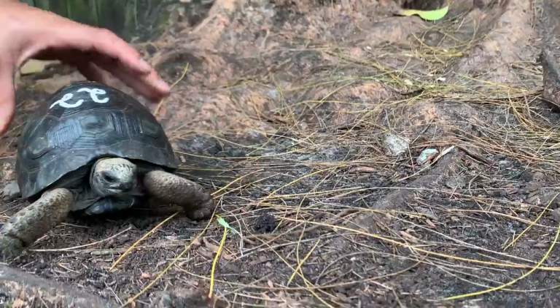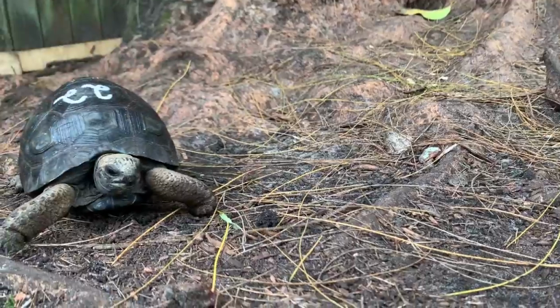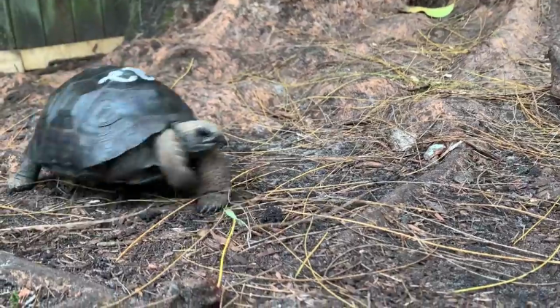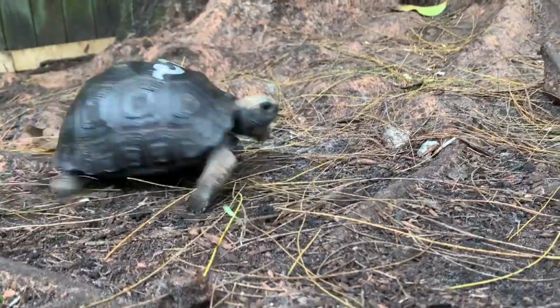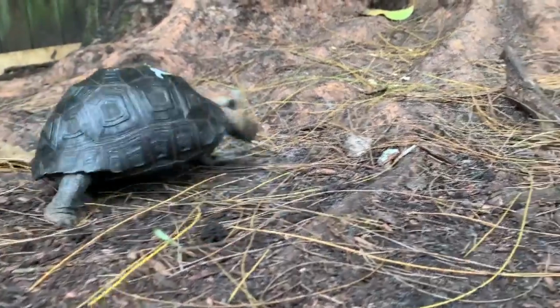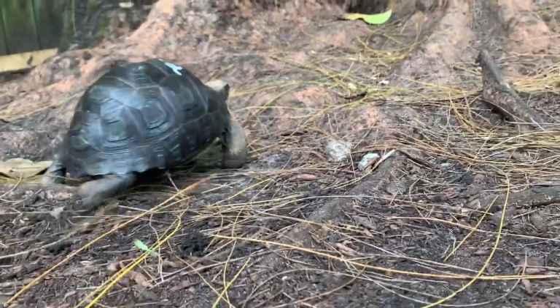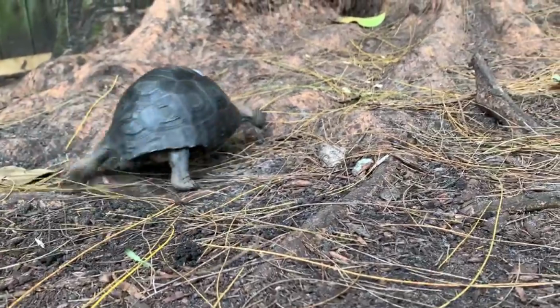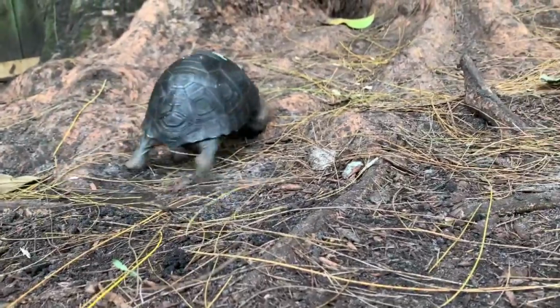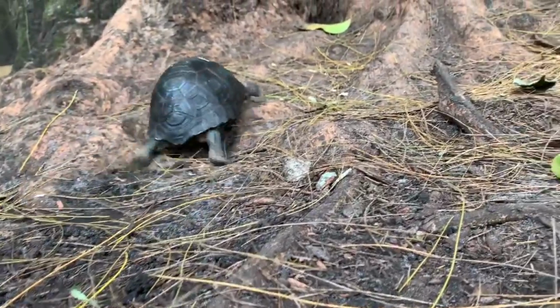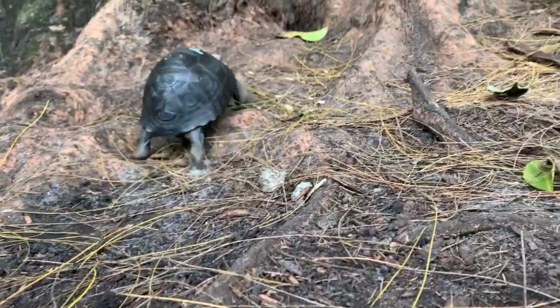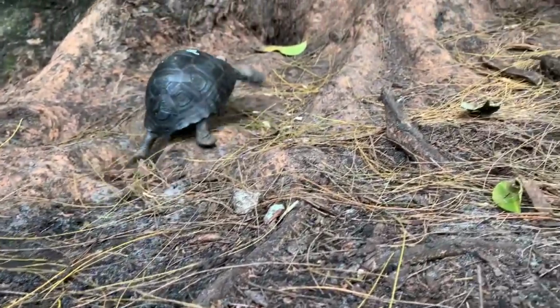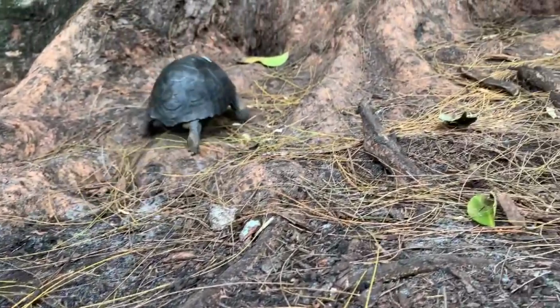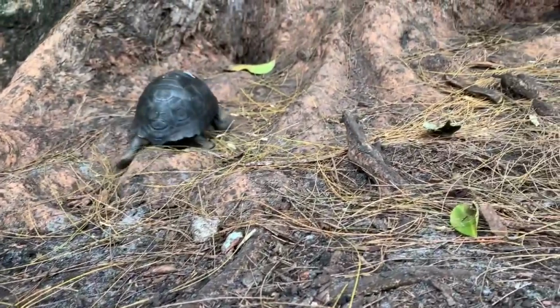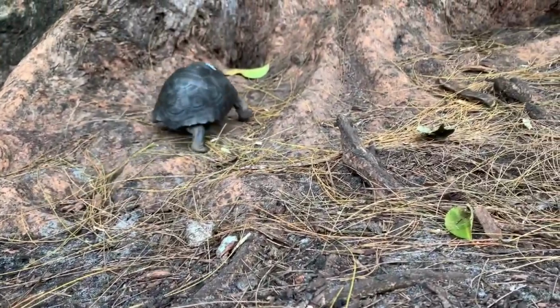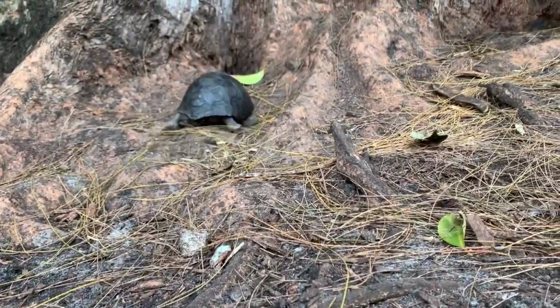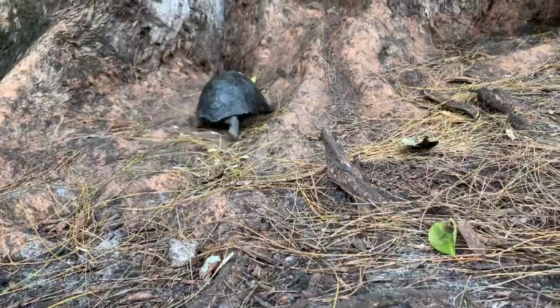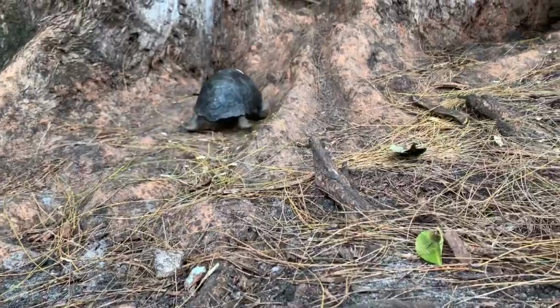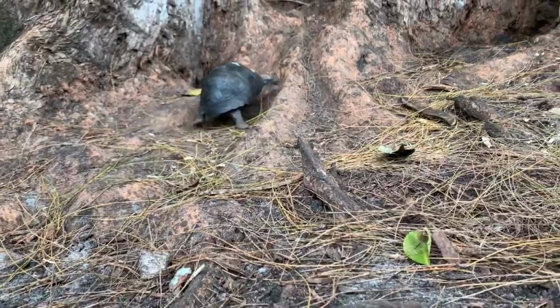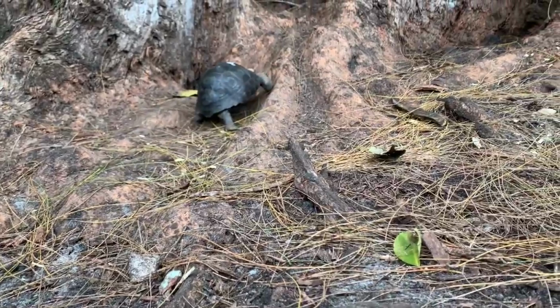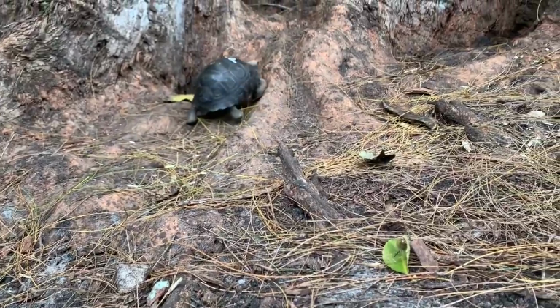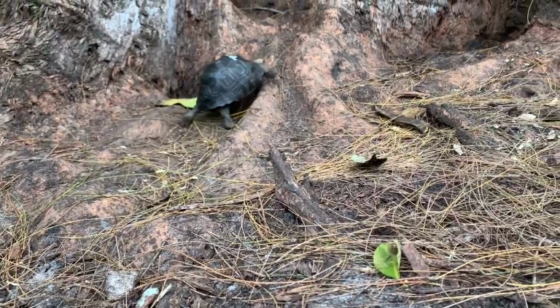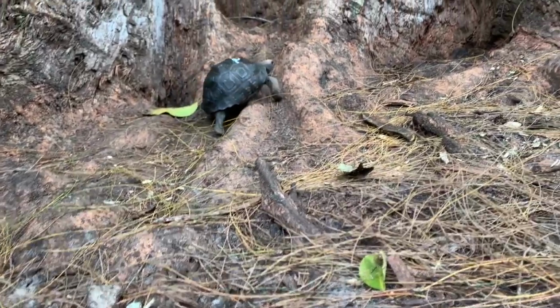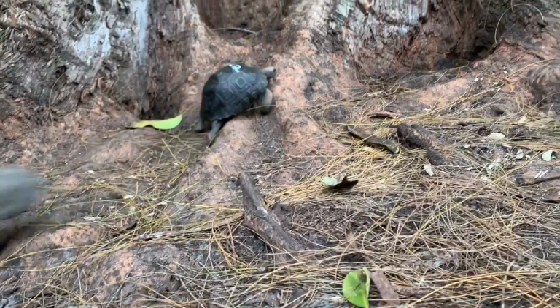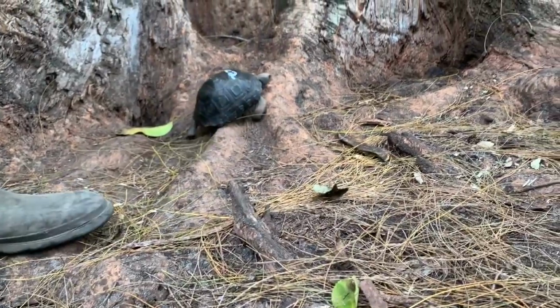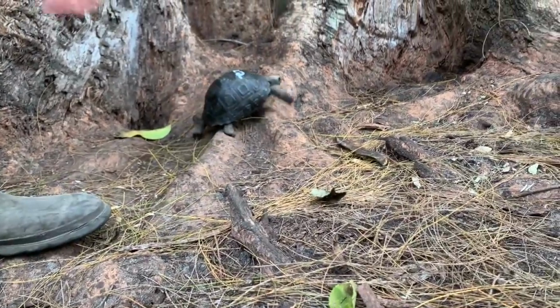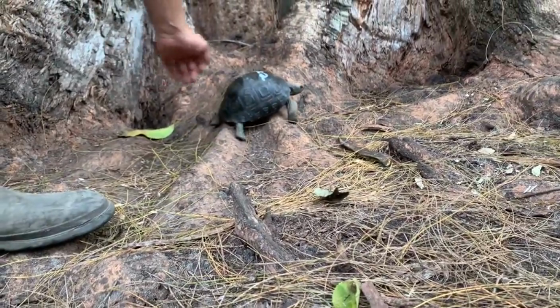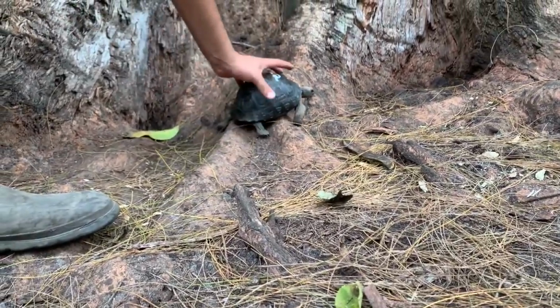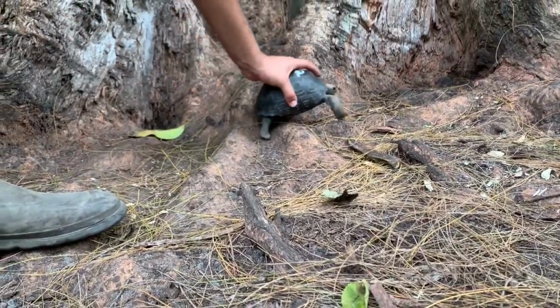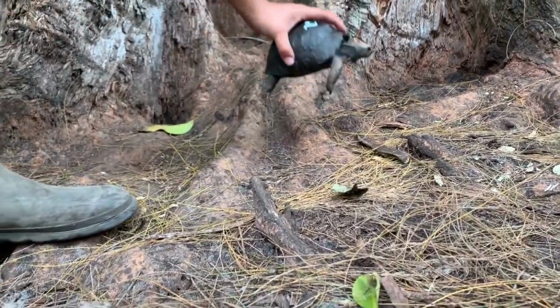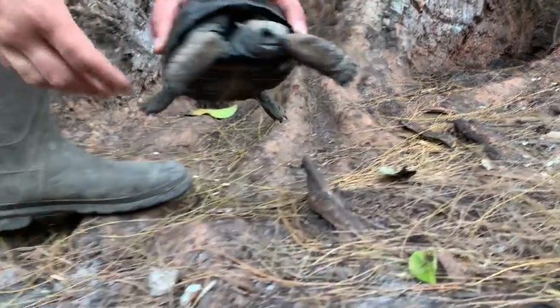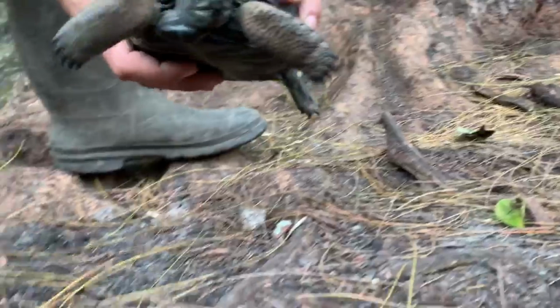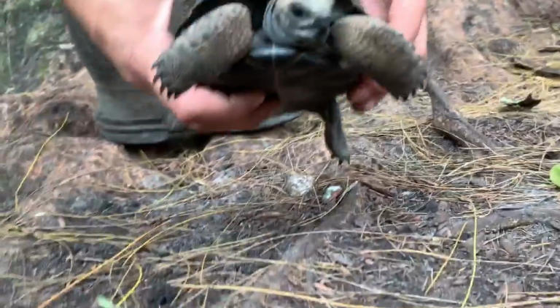This is ID number 22. This is a six and a half inch double scute. I'll give him a little spin around there. He's really going to go right up the tree. Nice big animal.